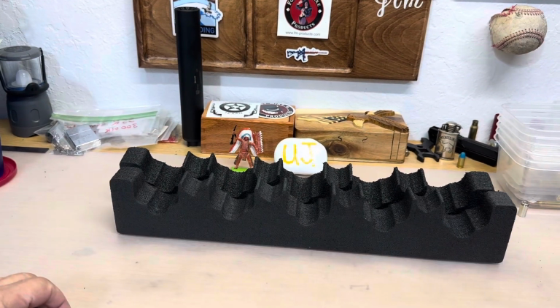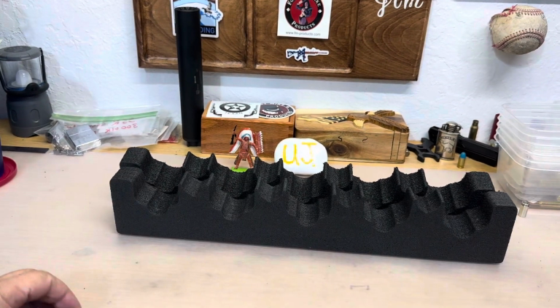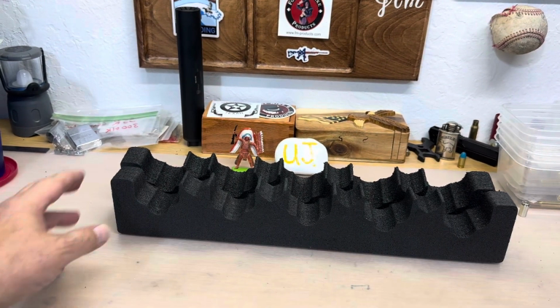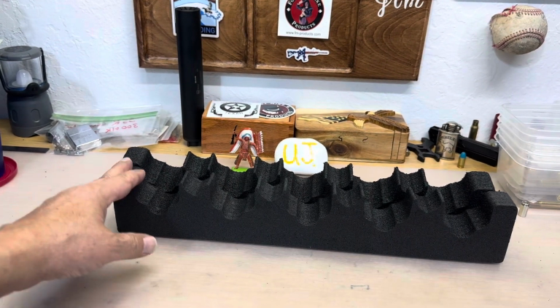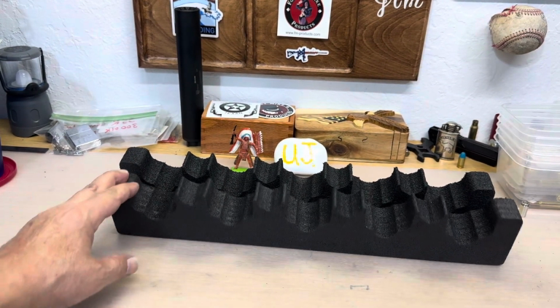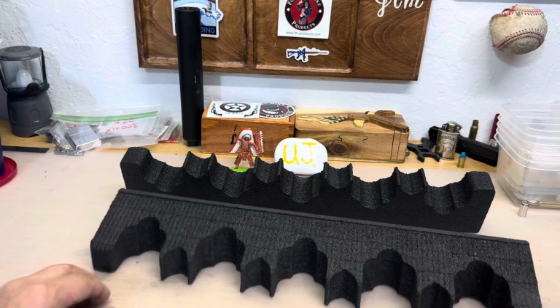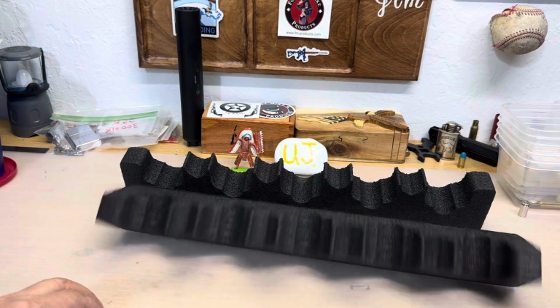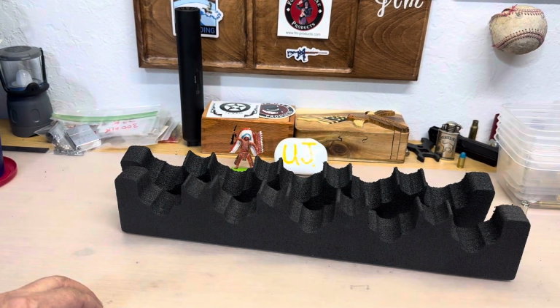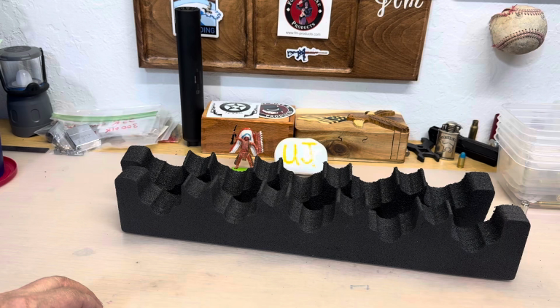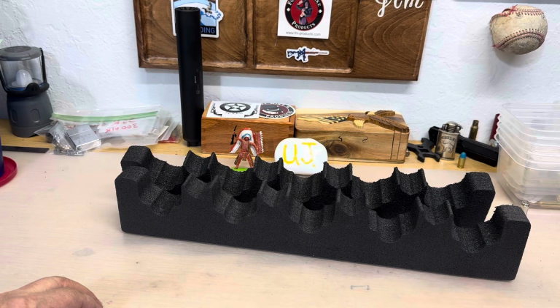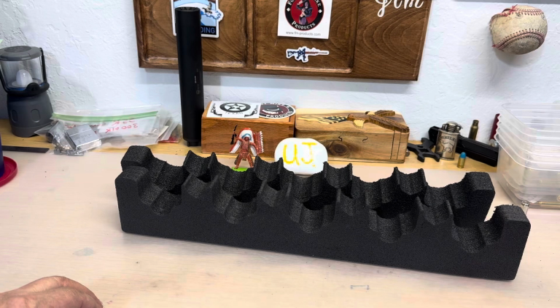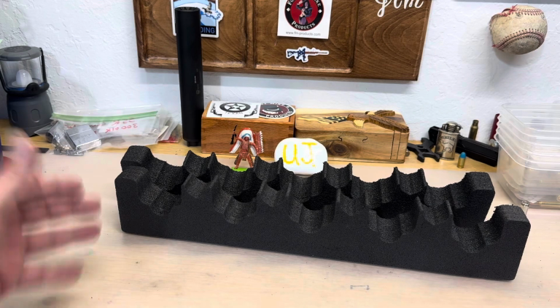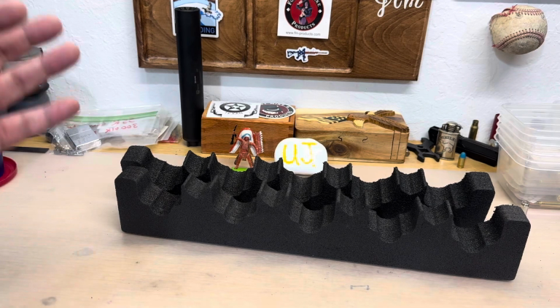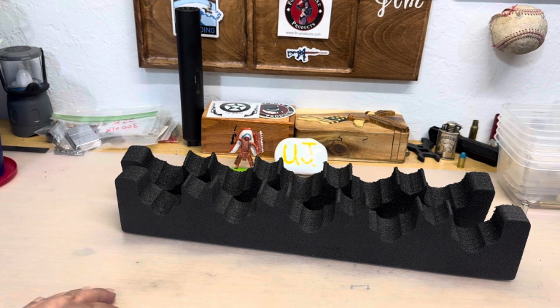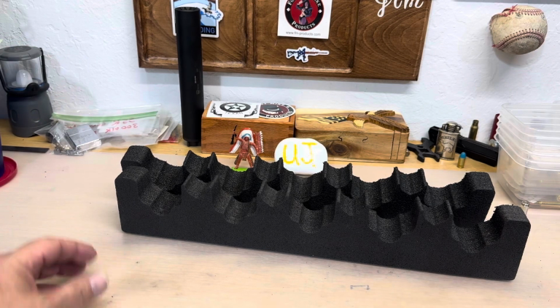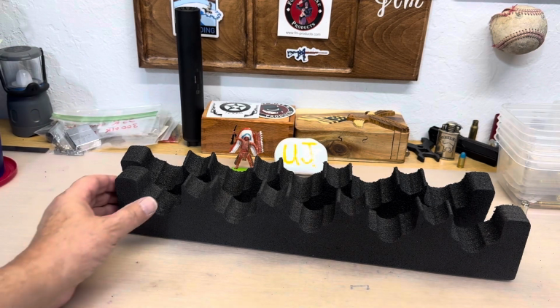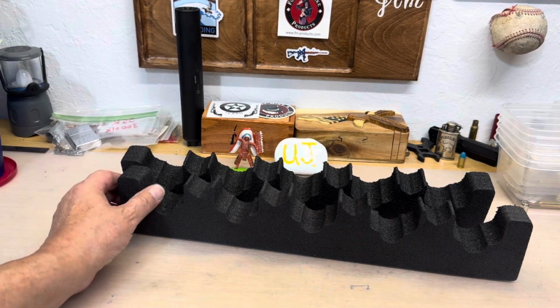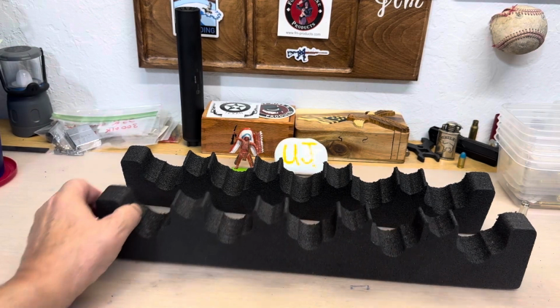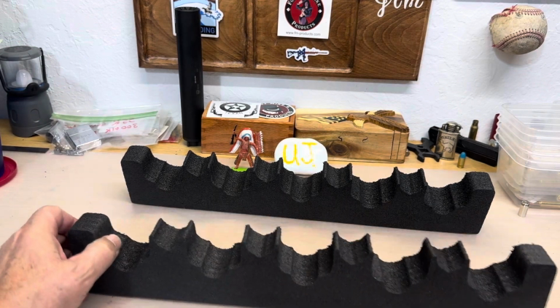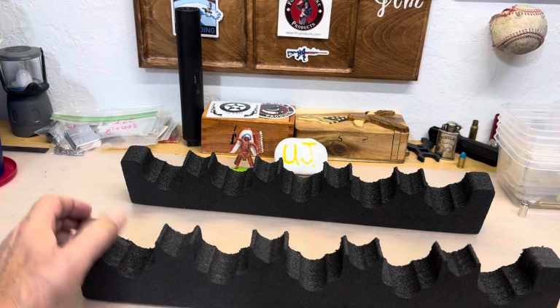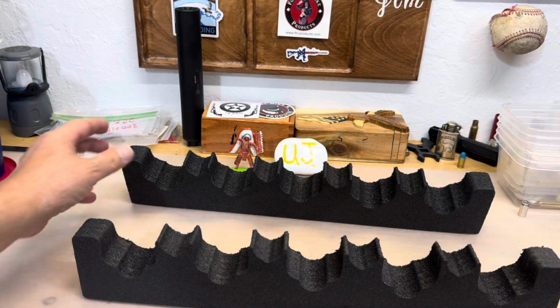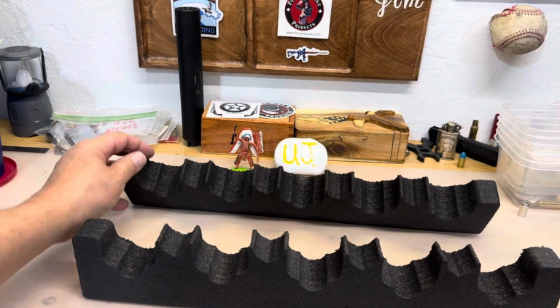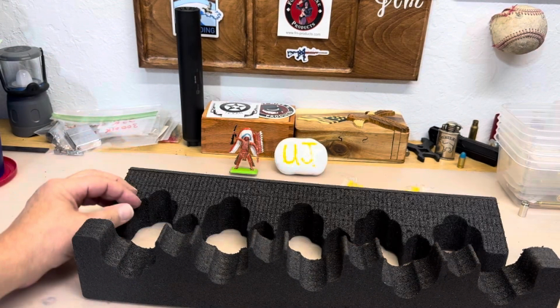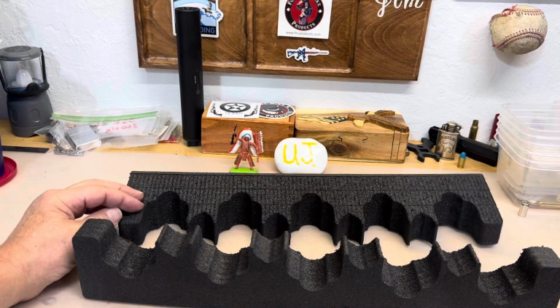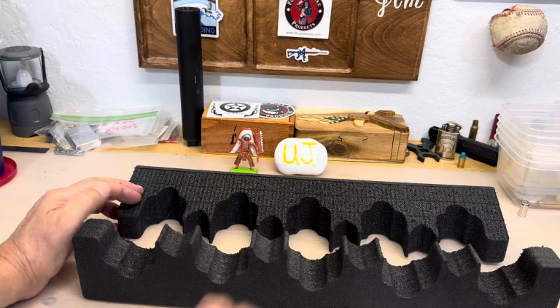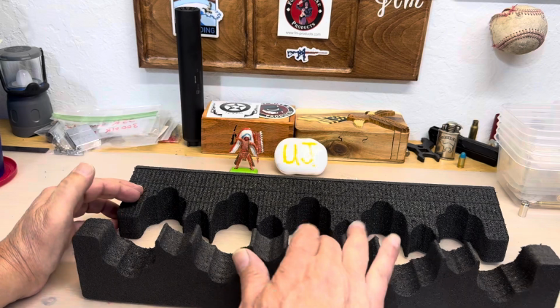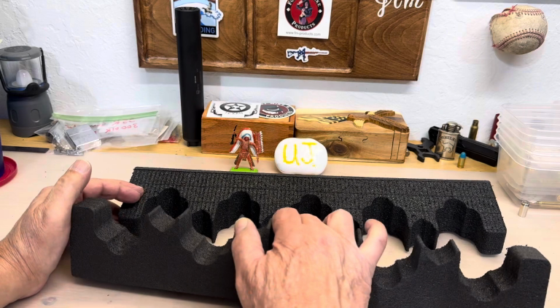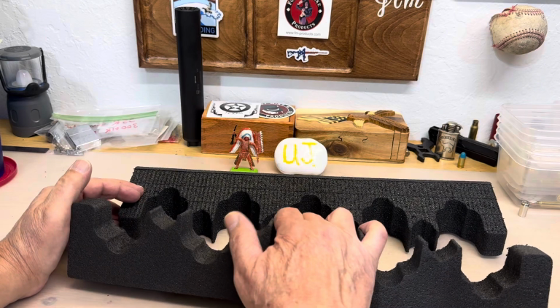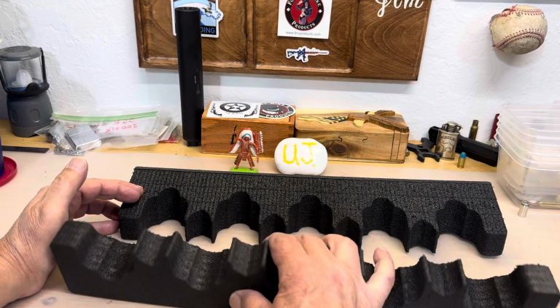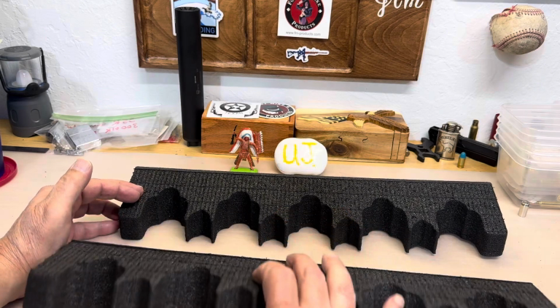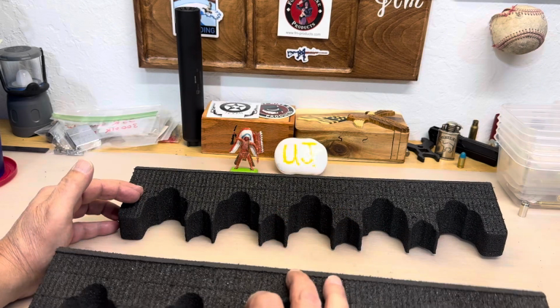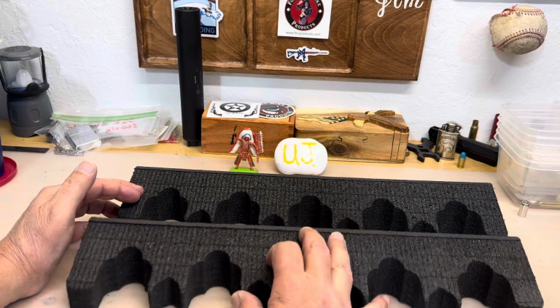My desk isn't magnetic, so whatever. There you go — if you need something like that and you don't want to 3D print, there you go.